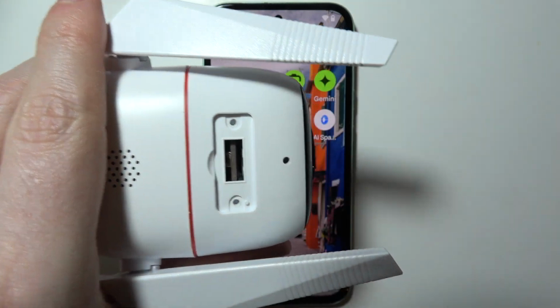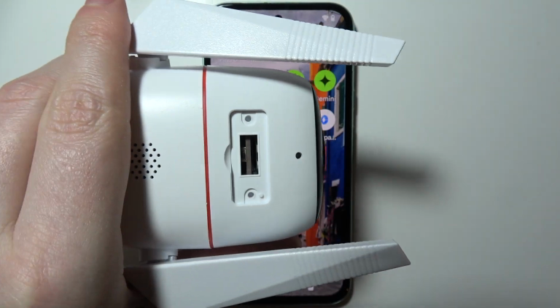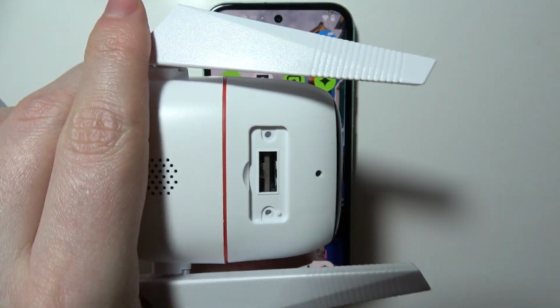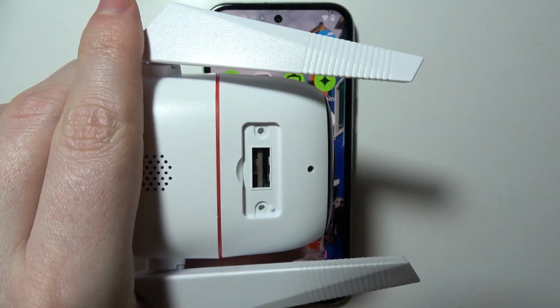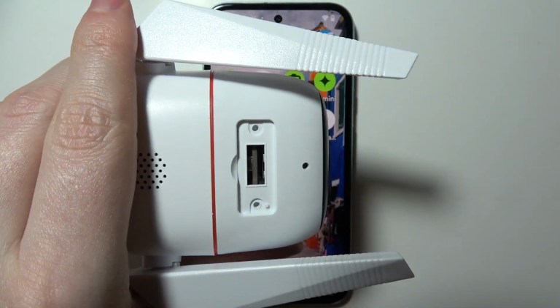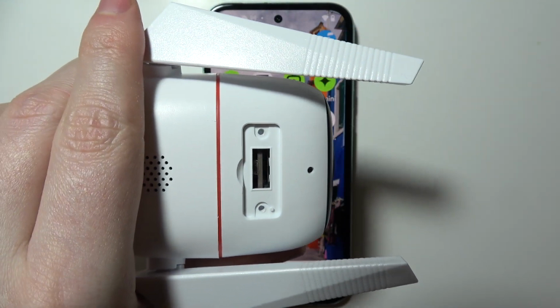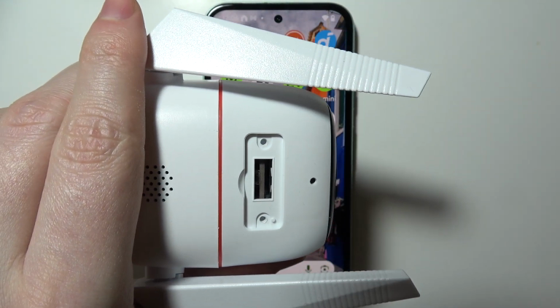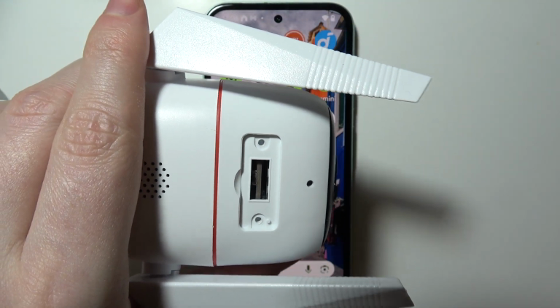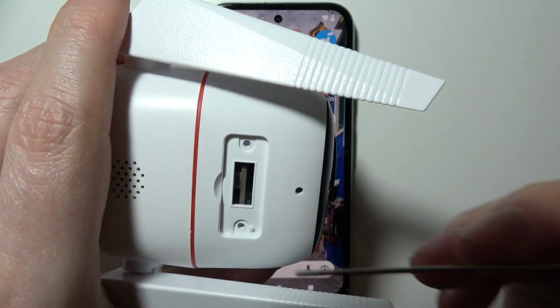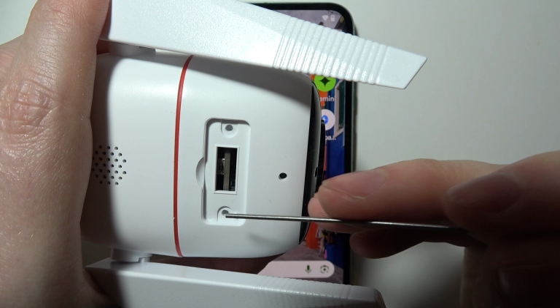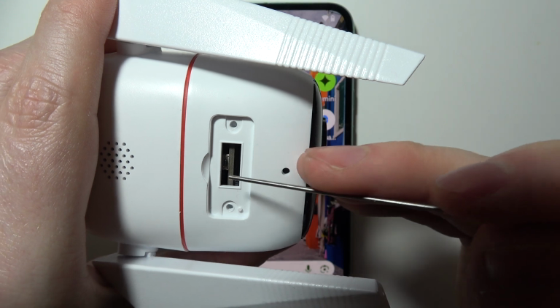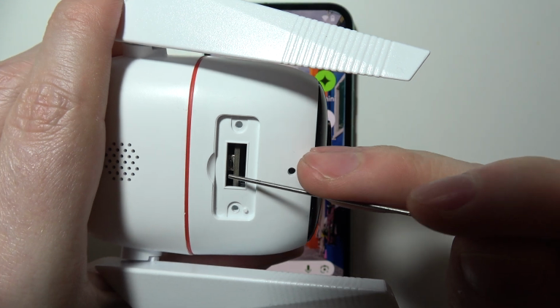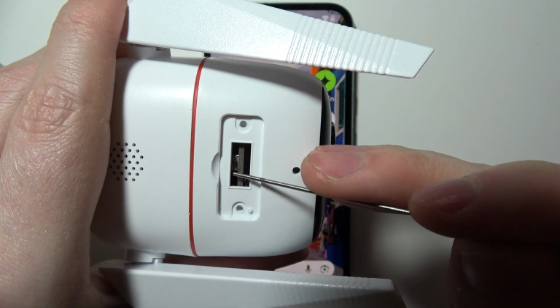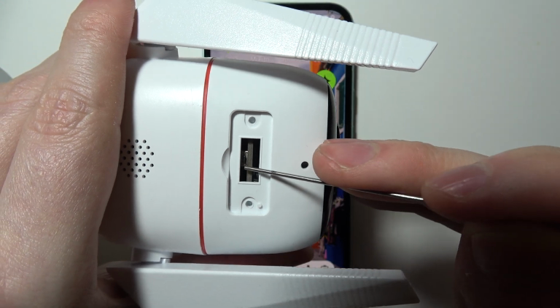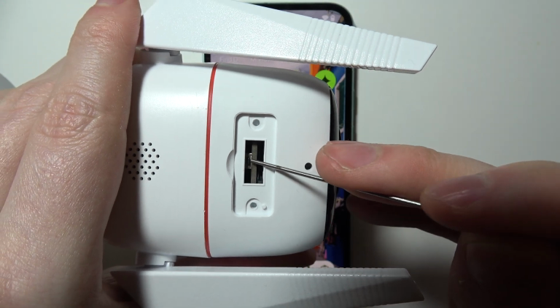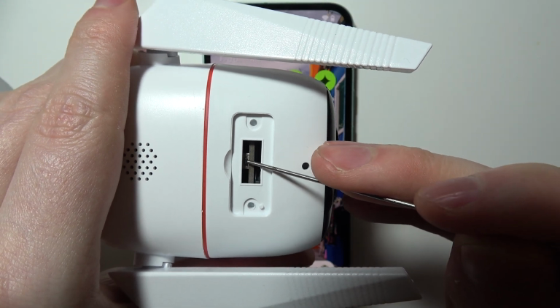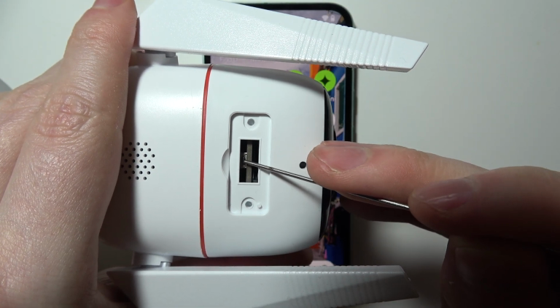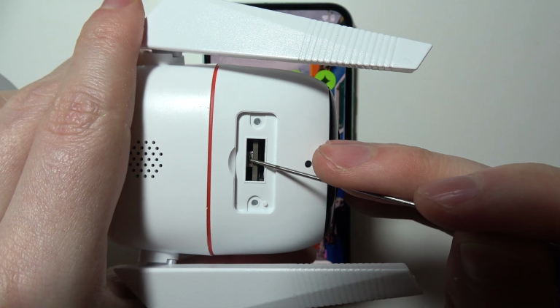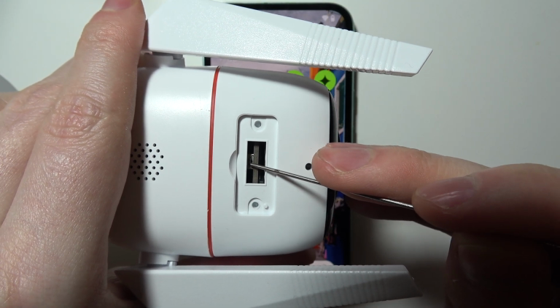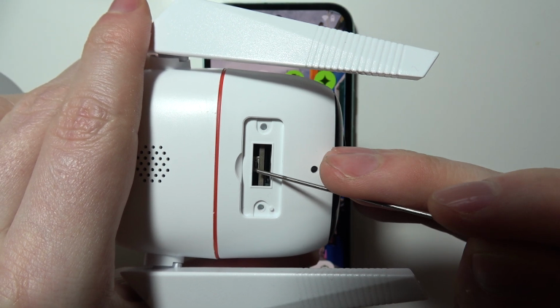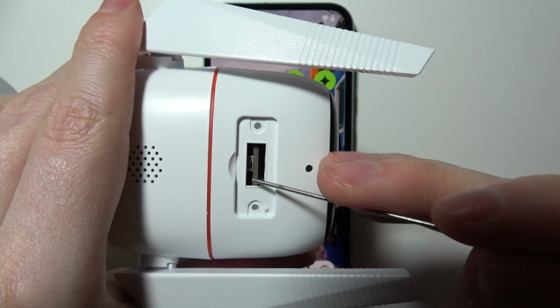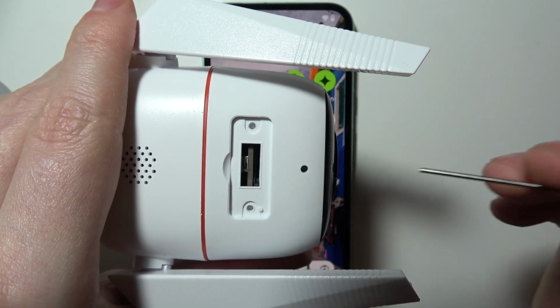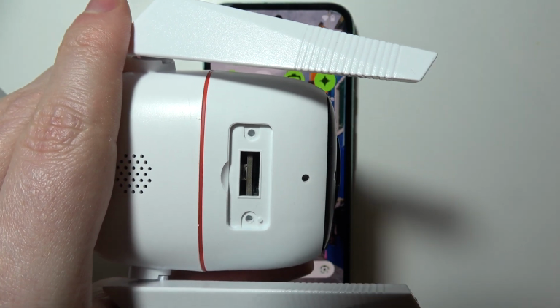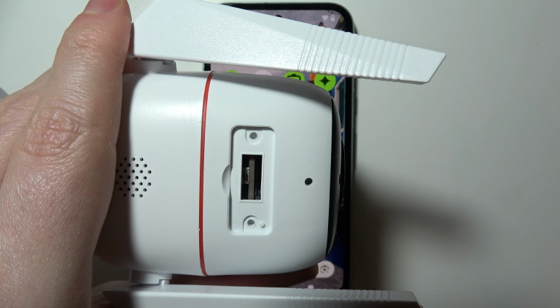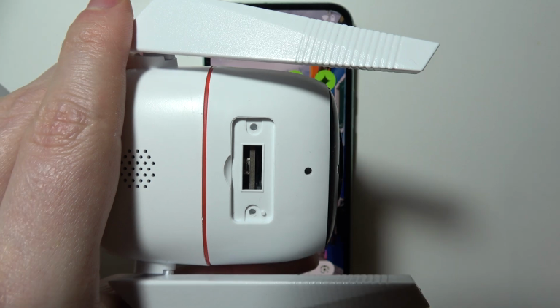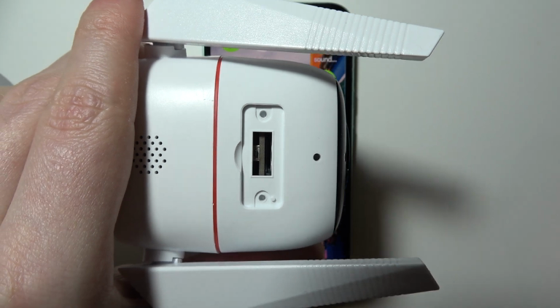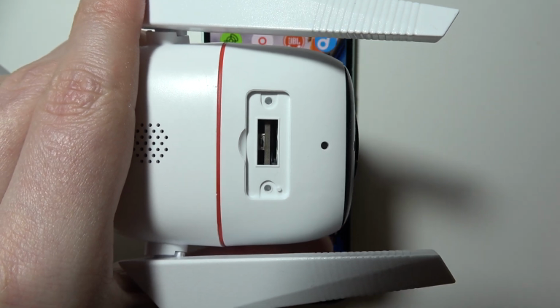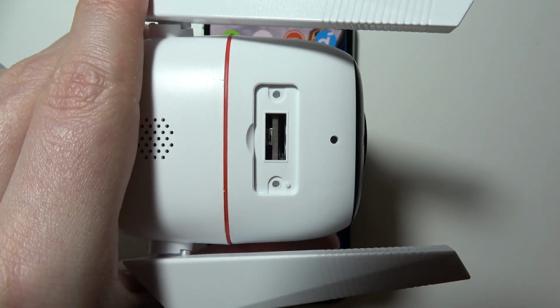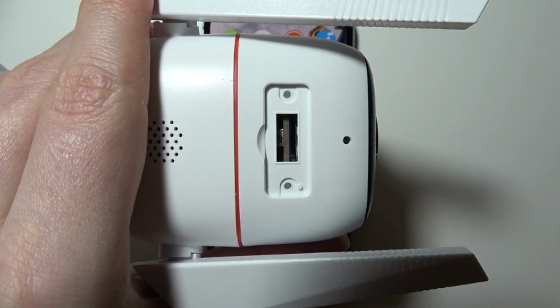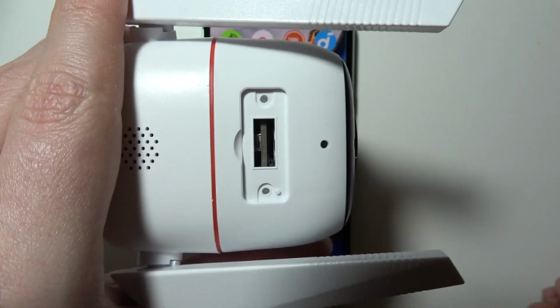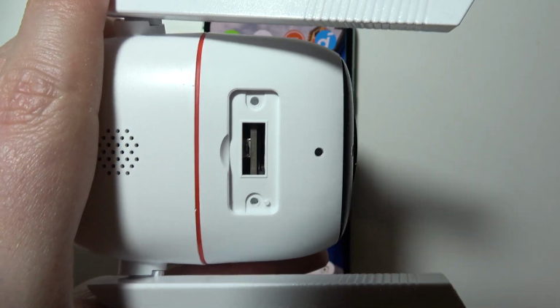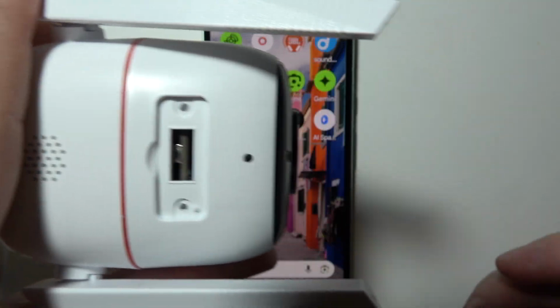When you've removed it, you should be able to find the reset button, which is located right here.